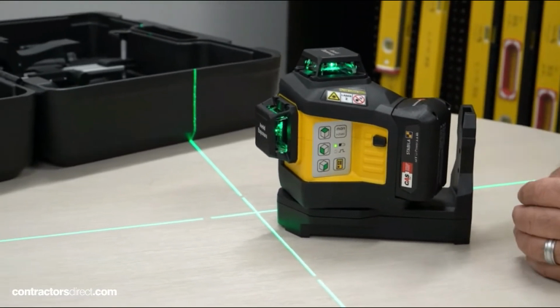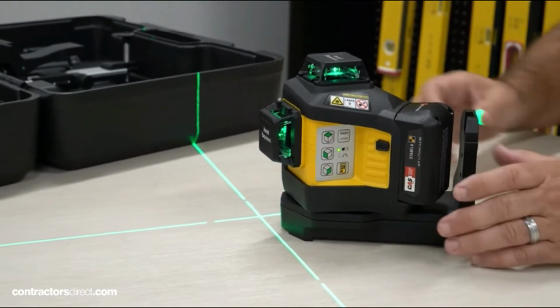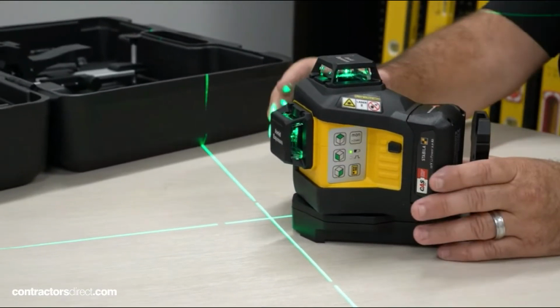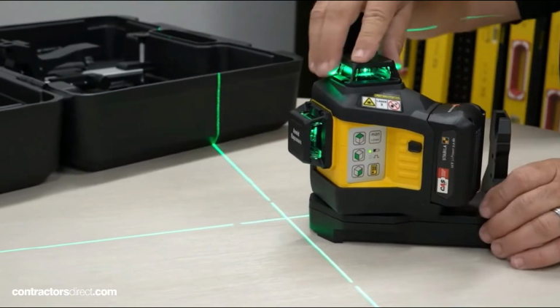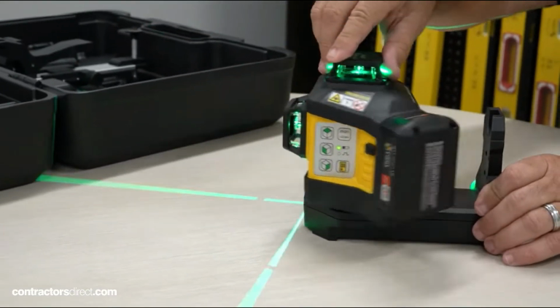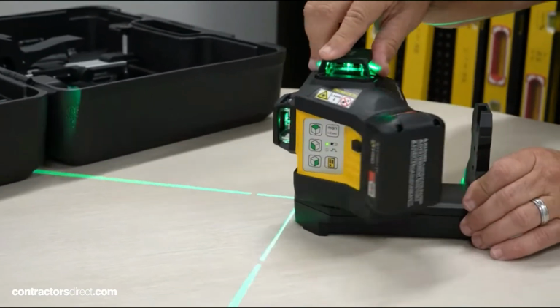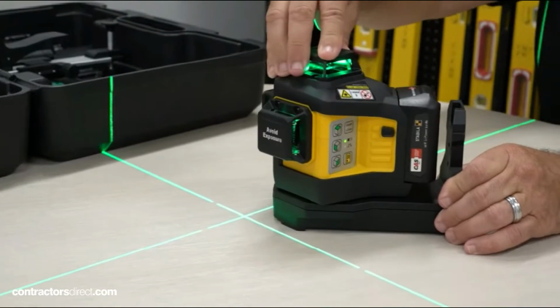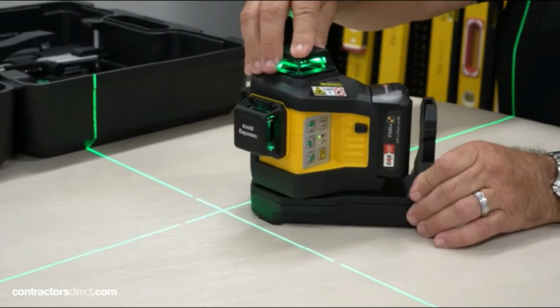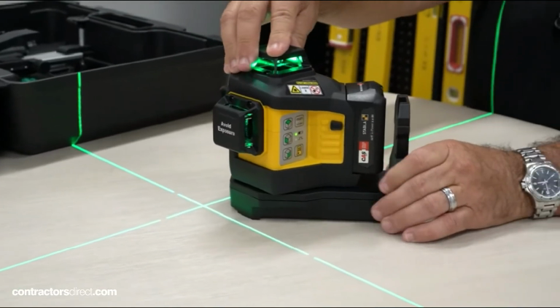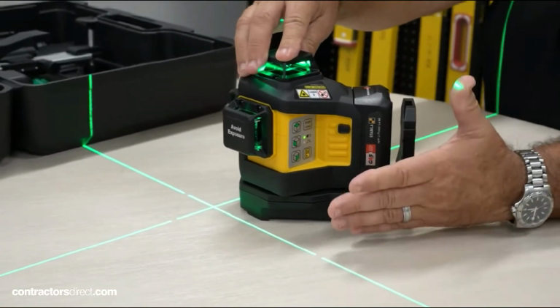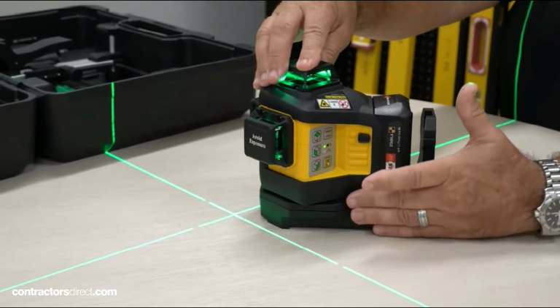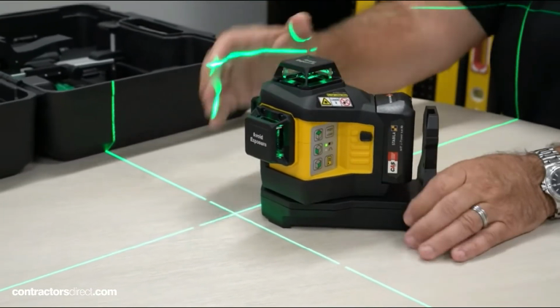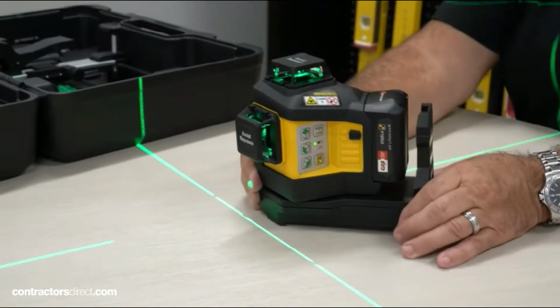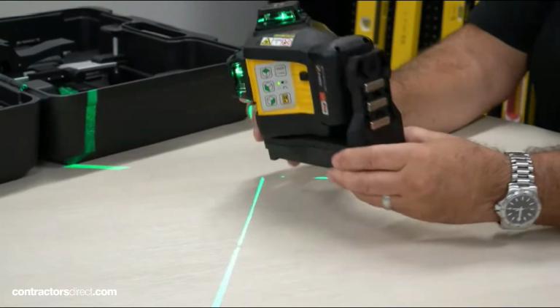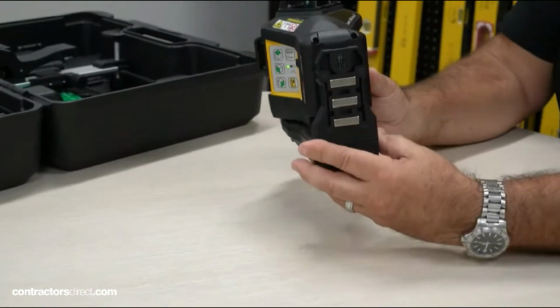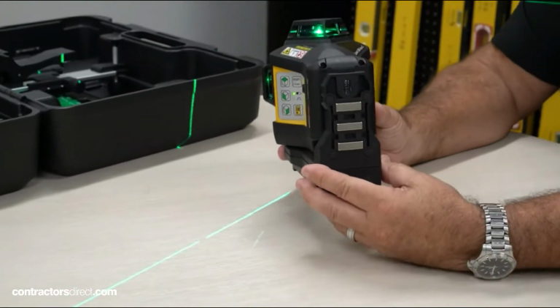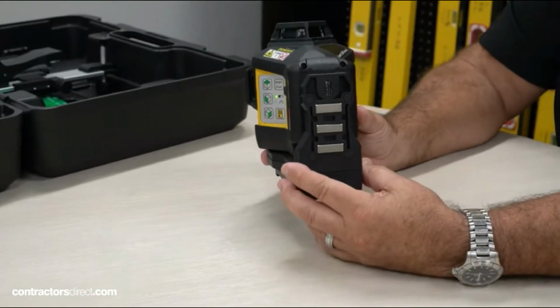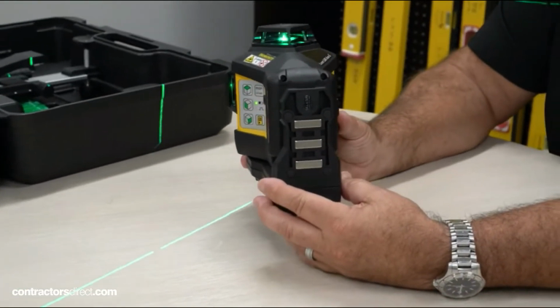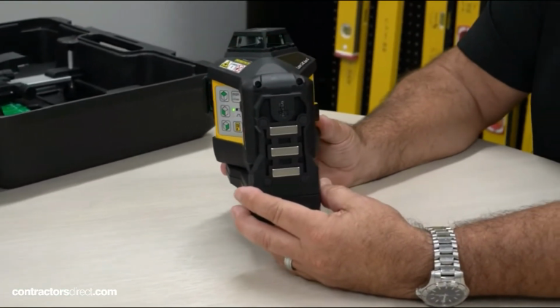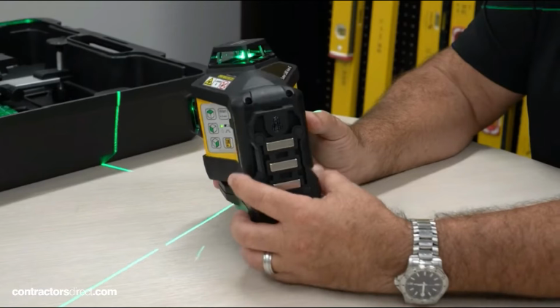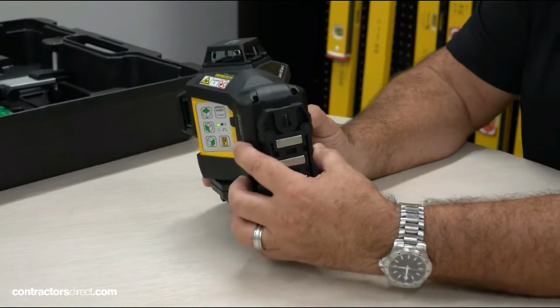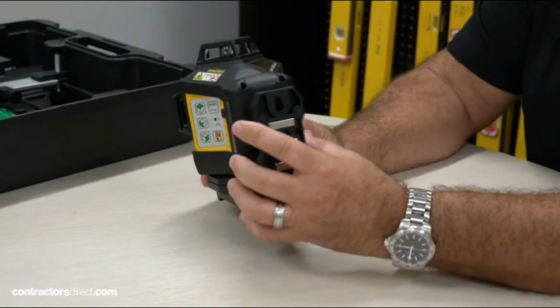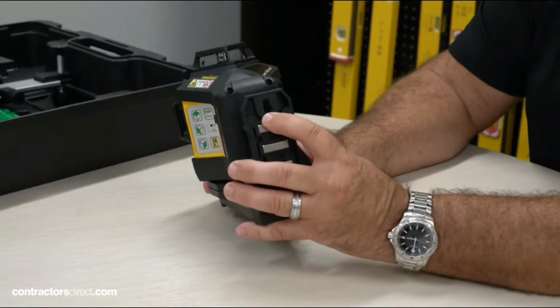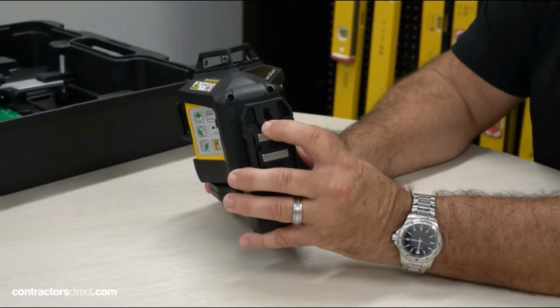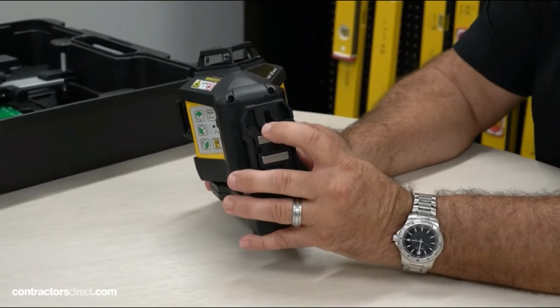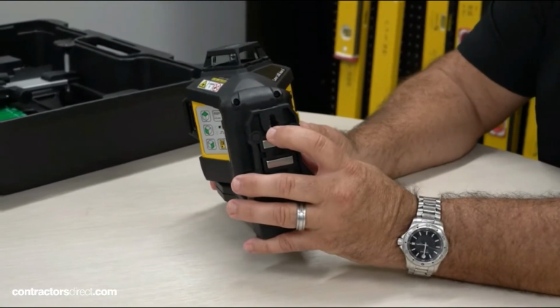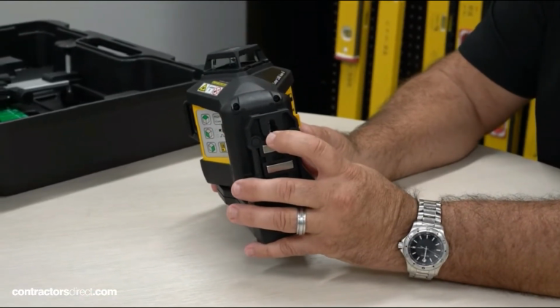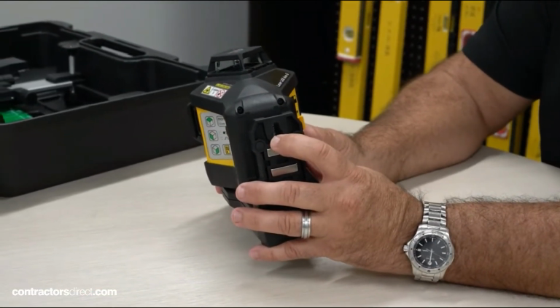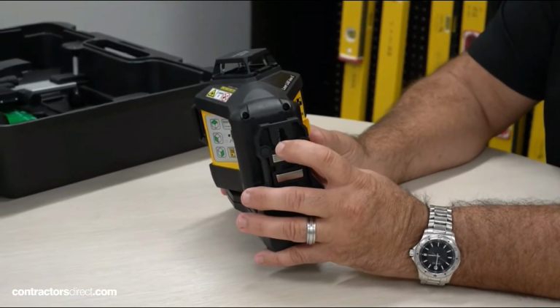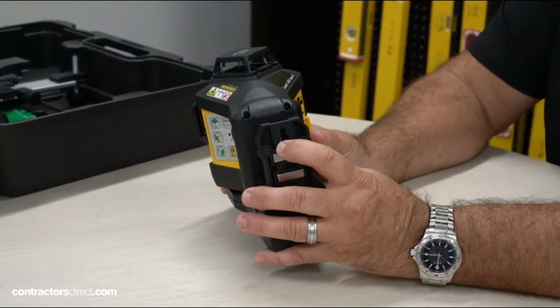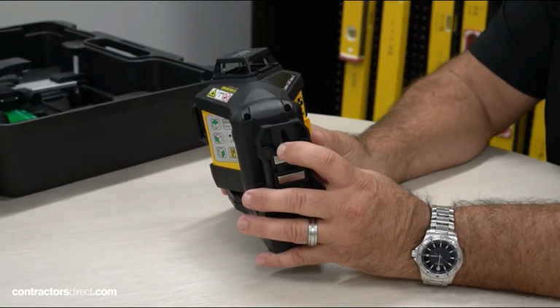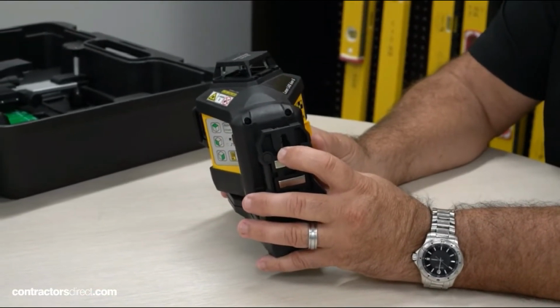The other nice feature is it's on a swivel base that can detach. This is a quarter-twenty base, but this base allows you to go to magnetic steel studs or drywall. There's also a nail hole that will let you firmly mount it to wood if you don't have a metal plate backer.